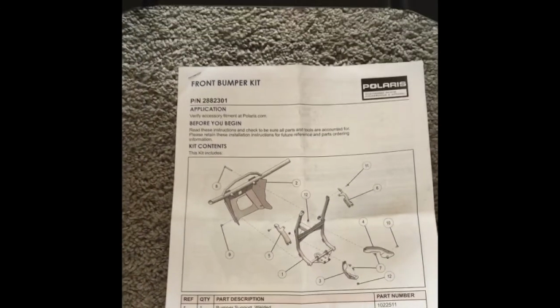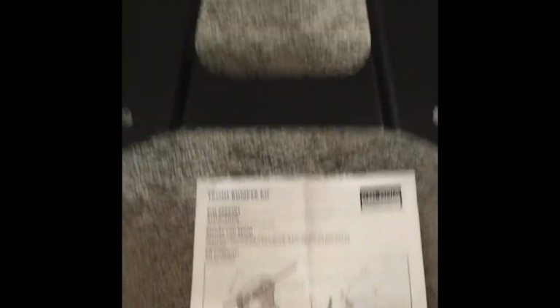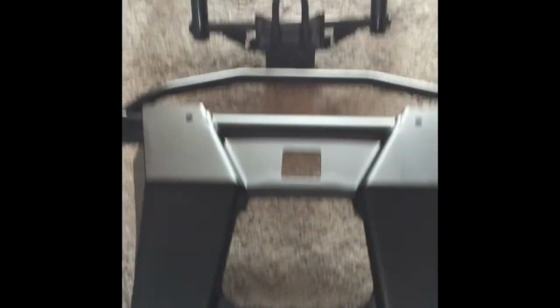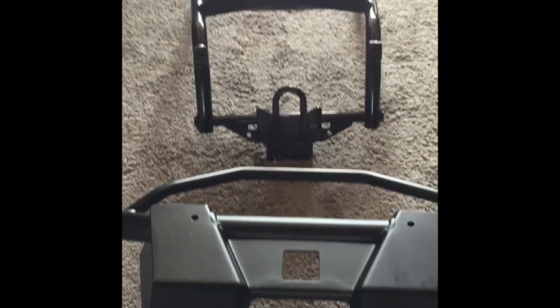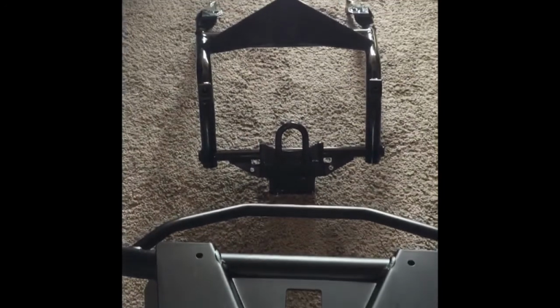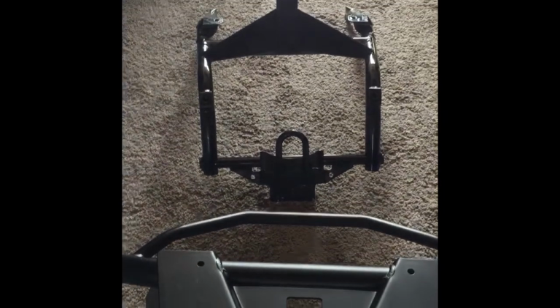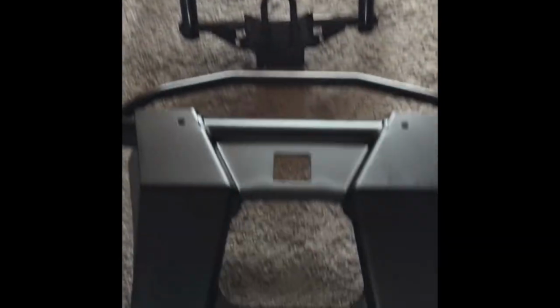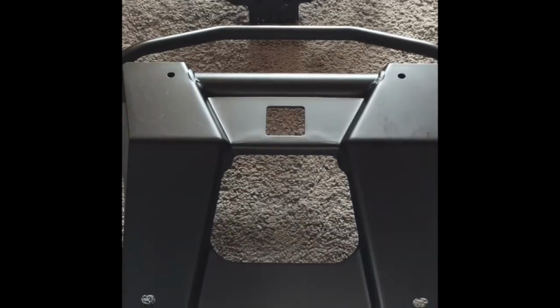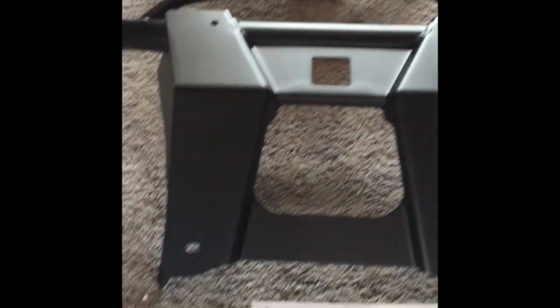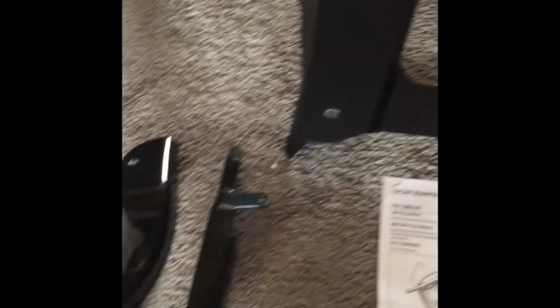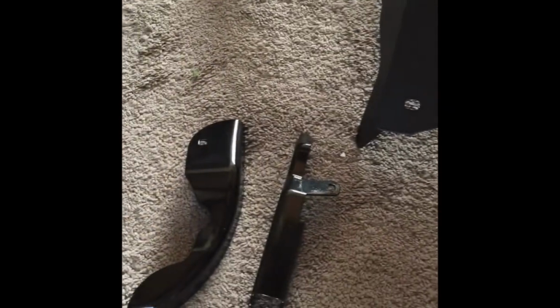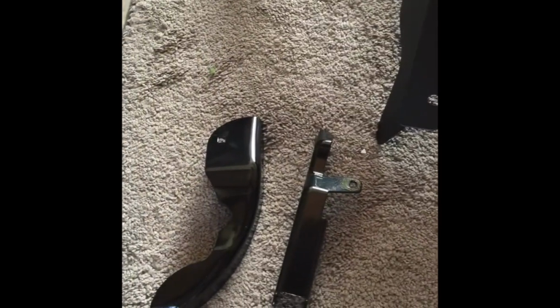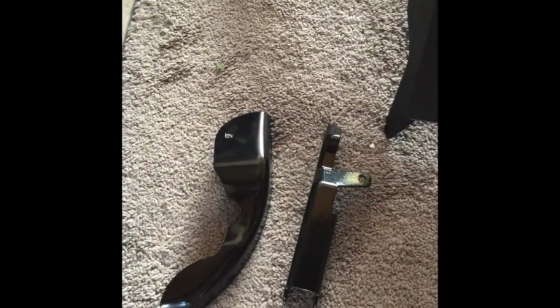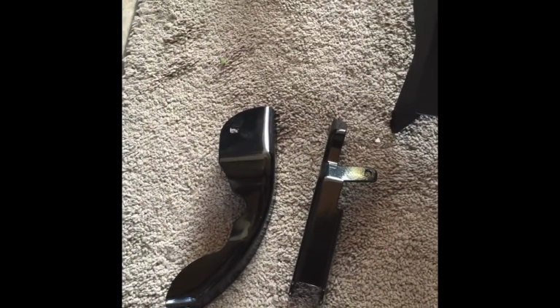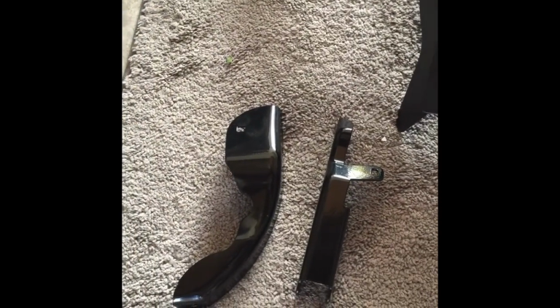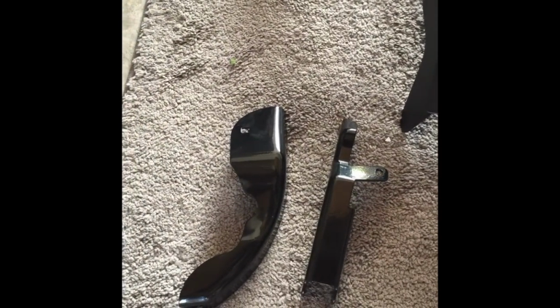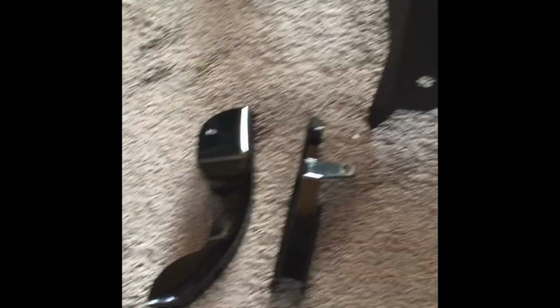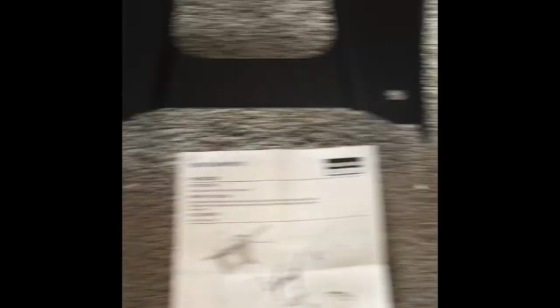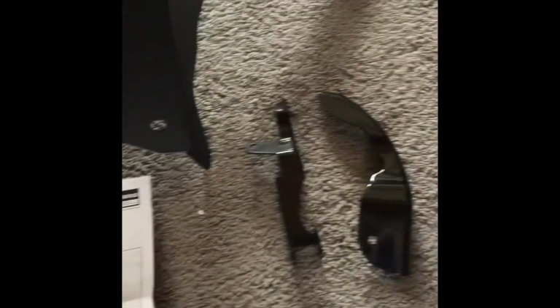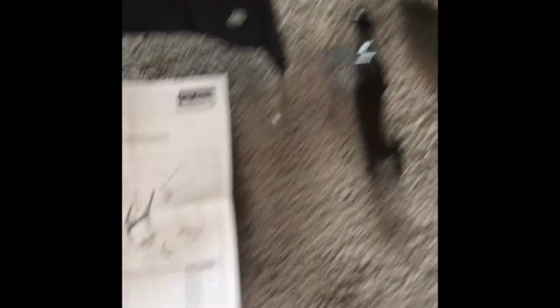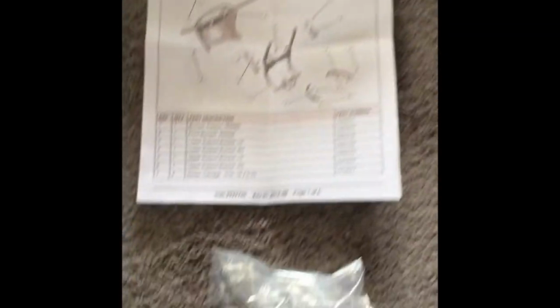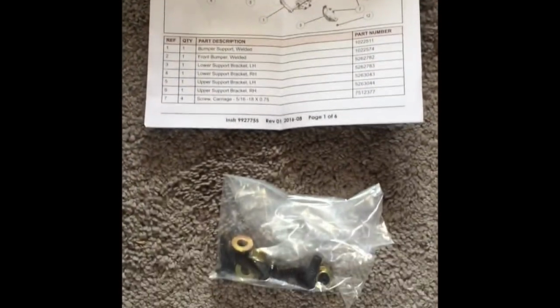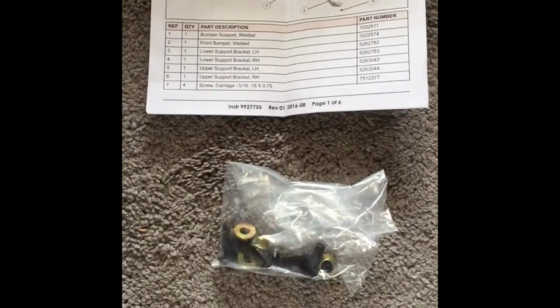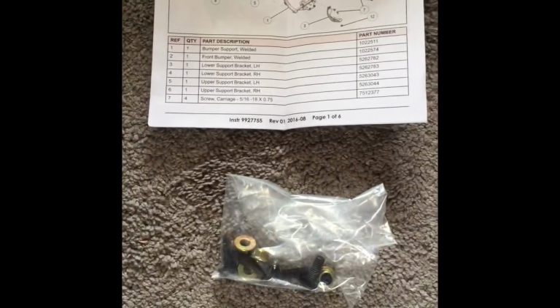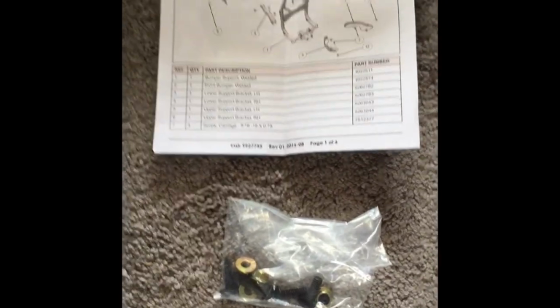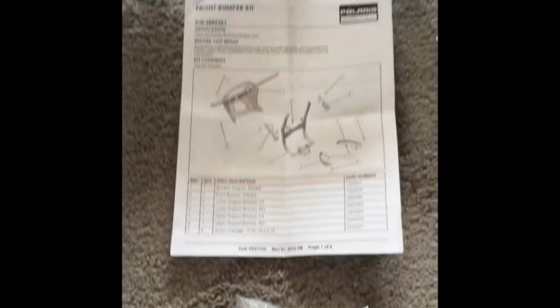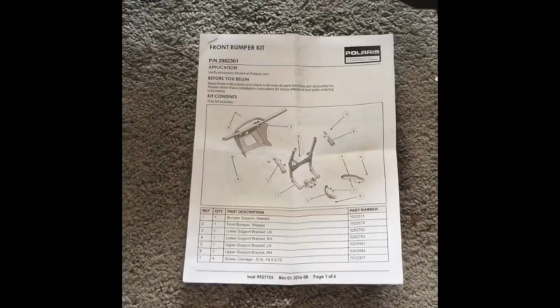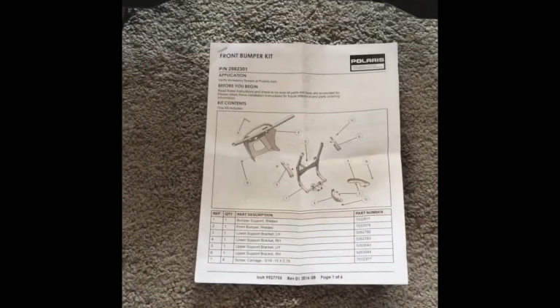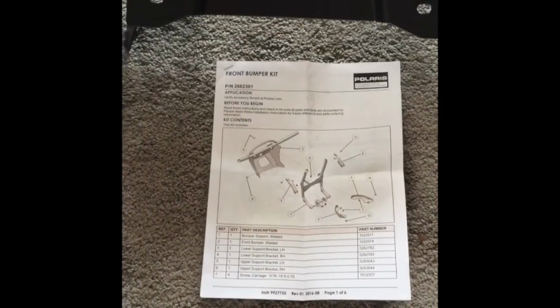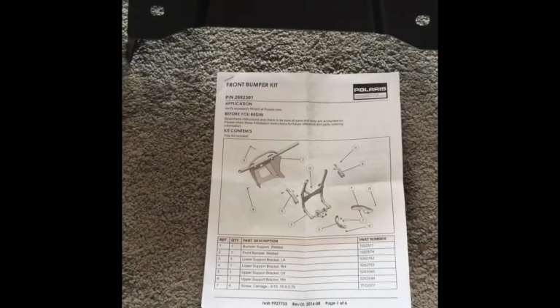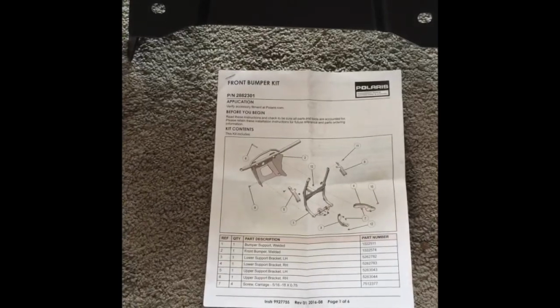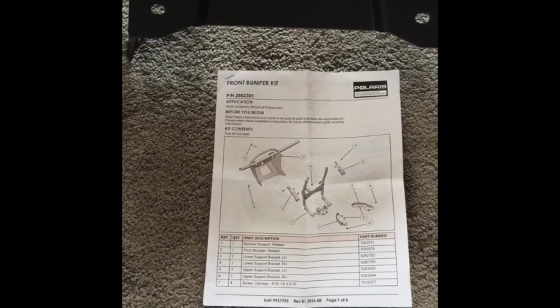It includes the bumper support, the bumper, some lower and upper supports that I'll have to change, and some bolts. Apparently I'll be reusing many of the bolts already in the machine.